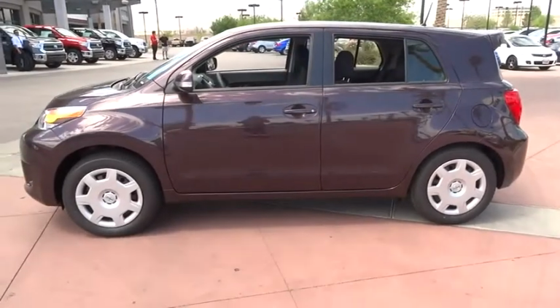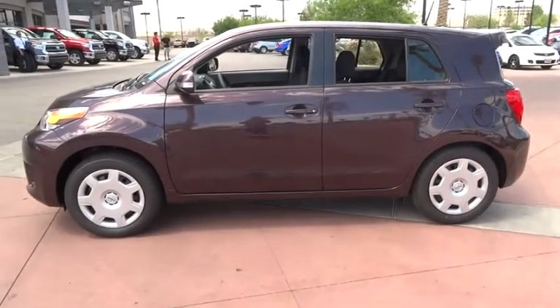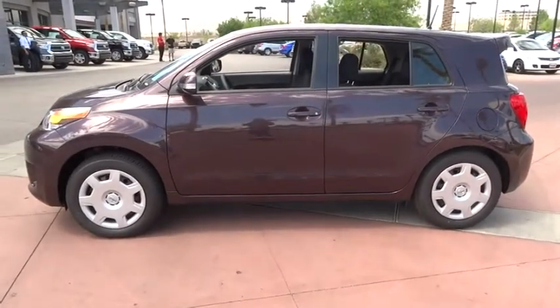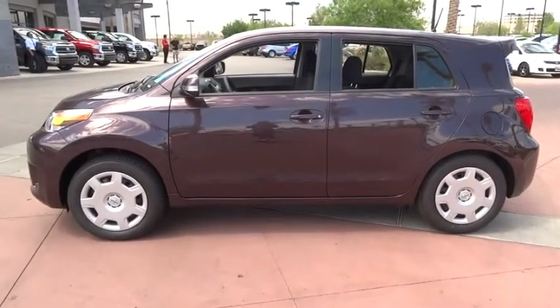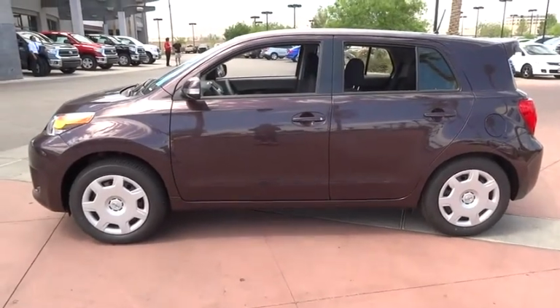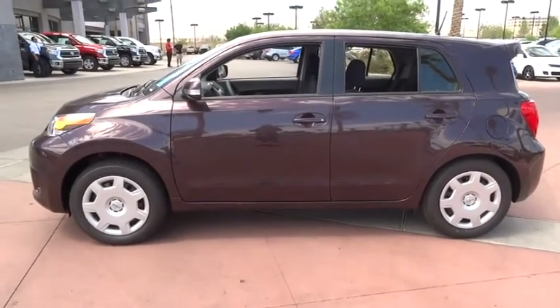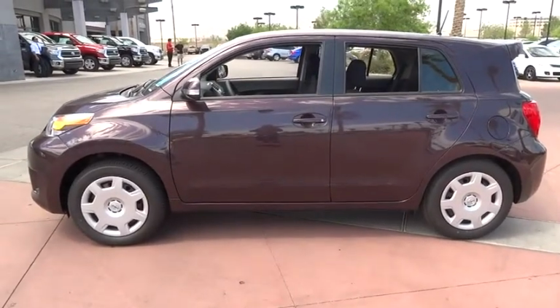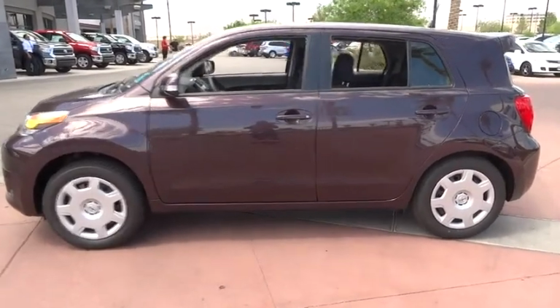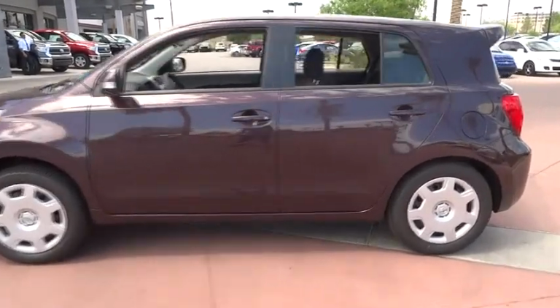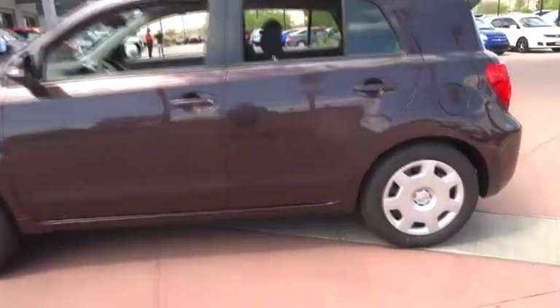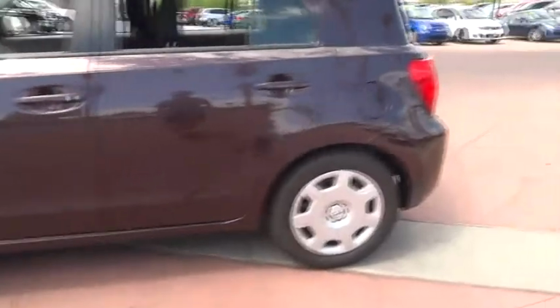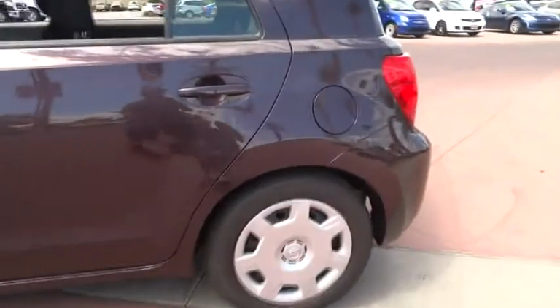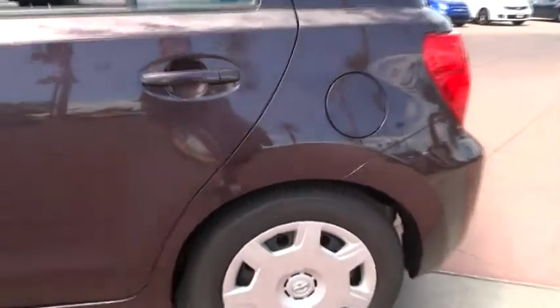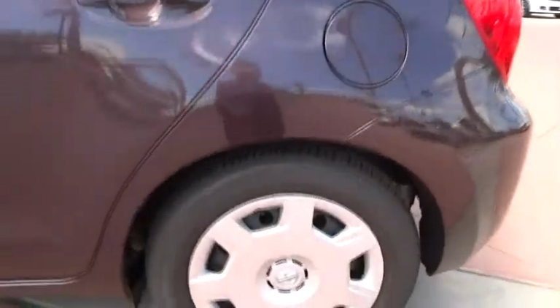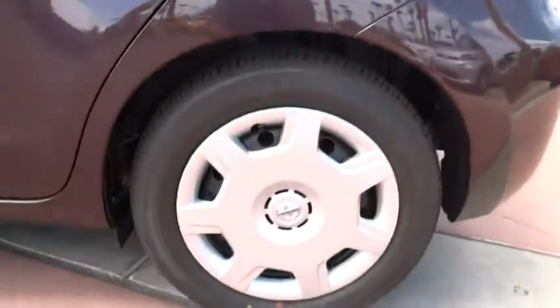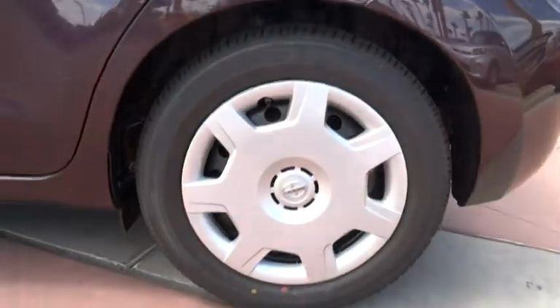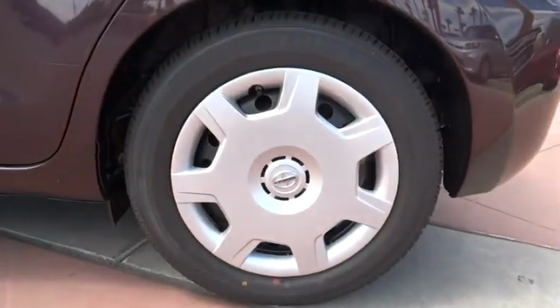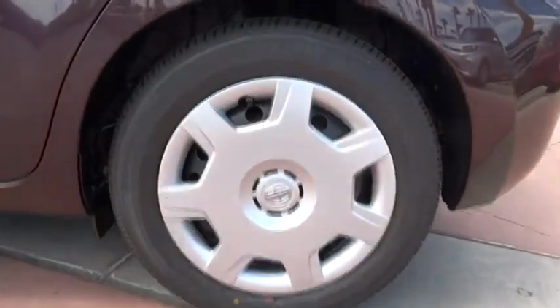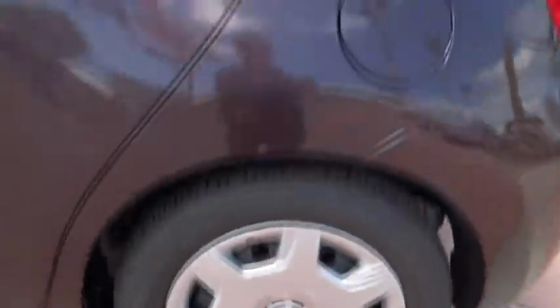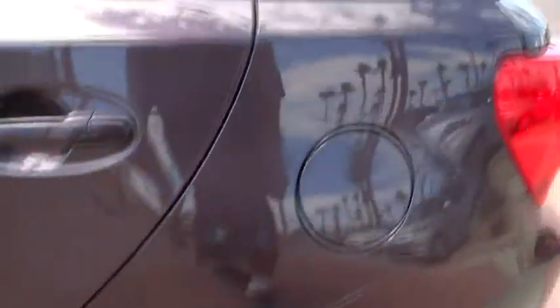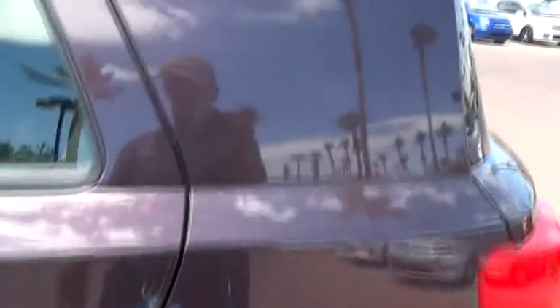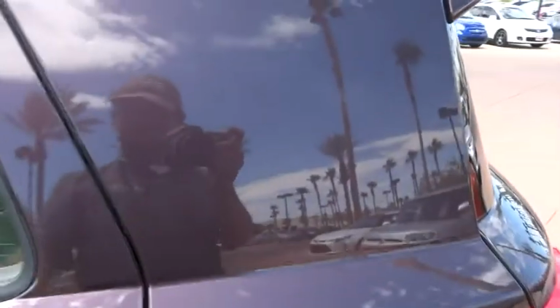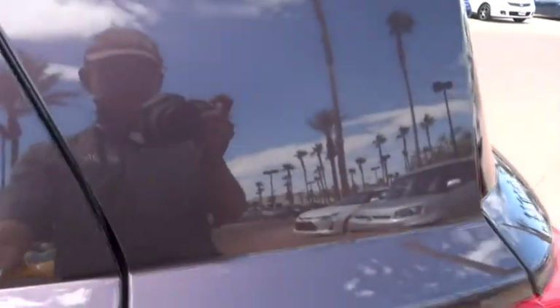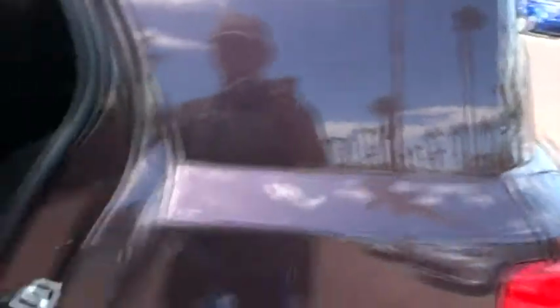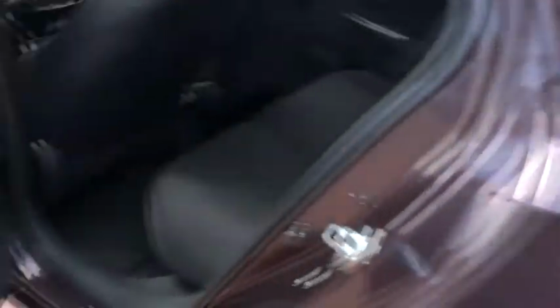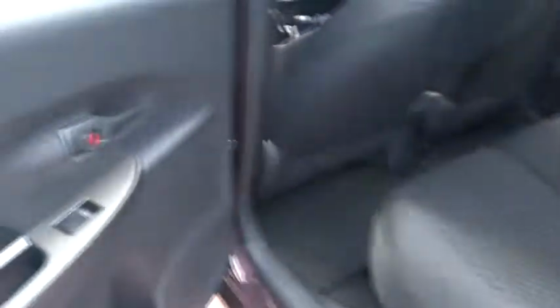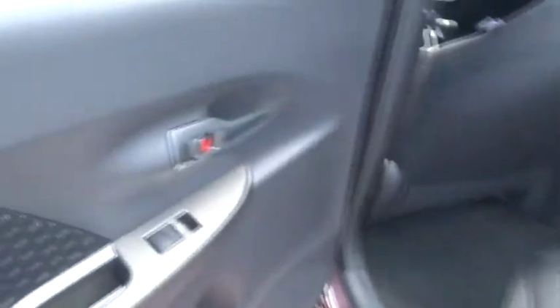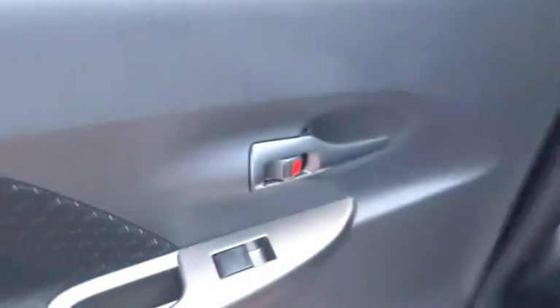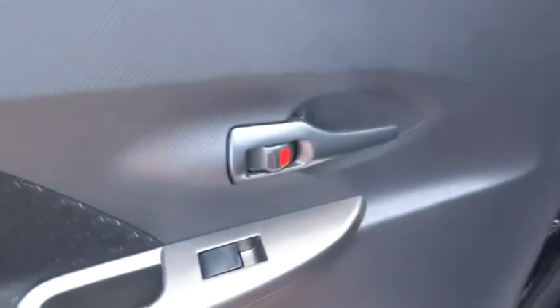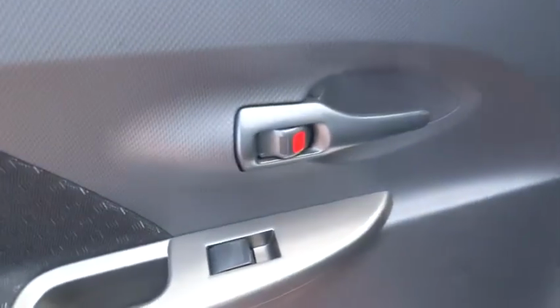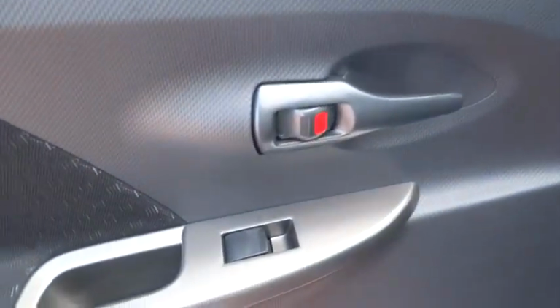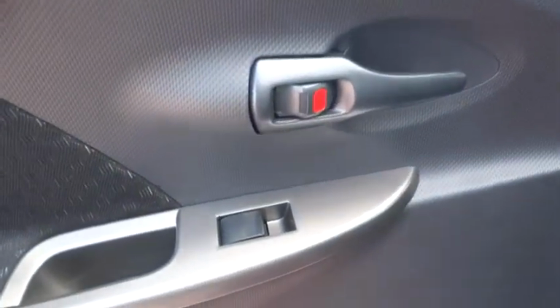power mirrors, rear wiper, tilt steering wheel, heads-up display, privacy glass, rear spoiler. Take this vehicle for a spin and see why so many shoppers are now proud owners.